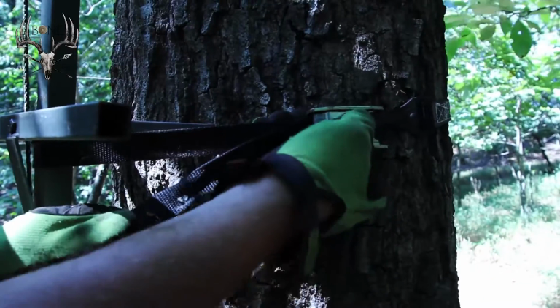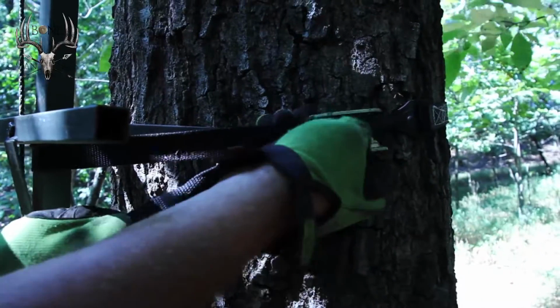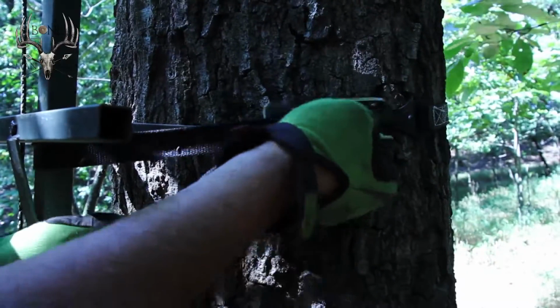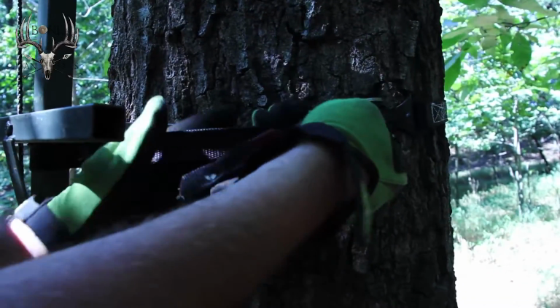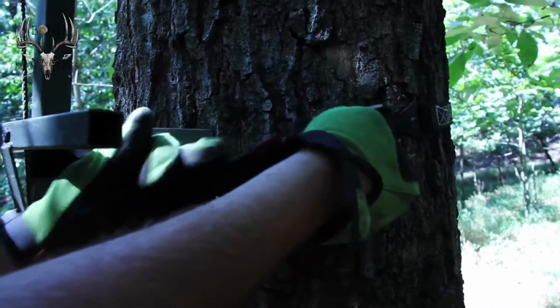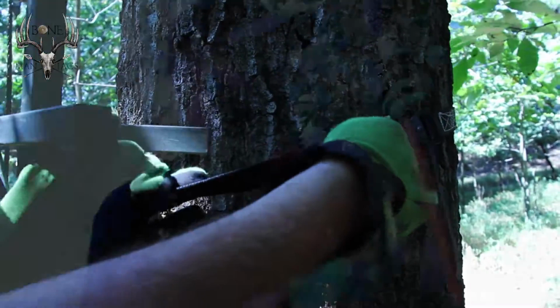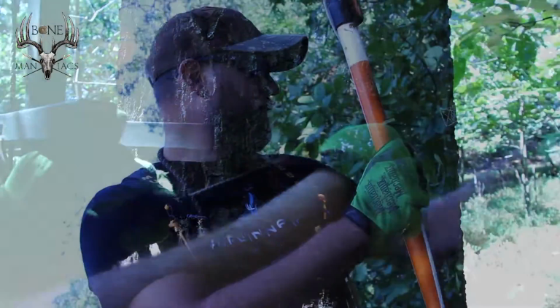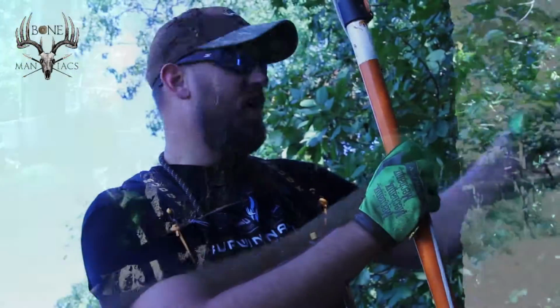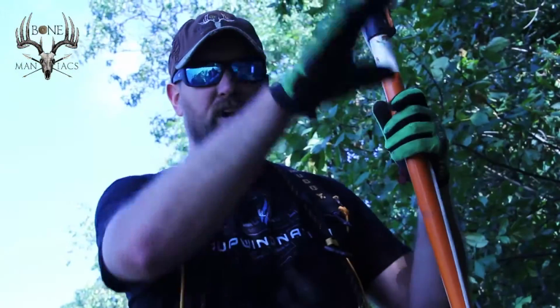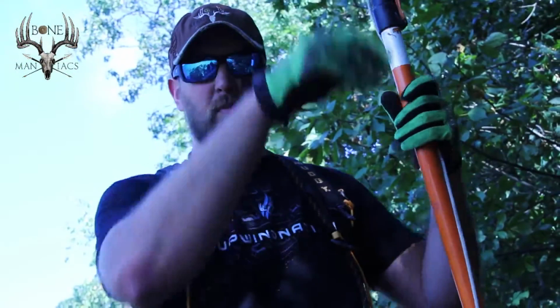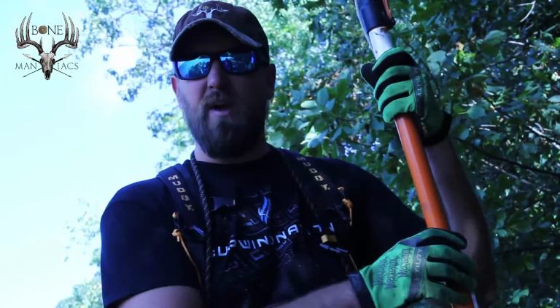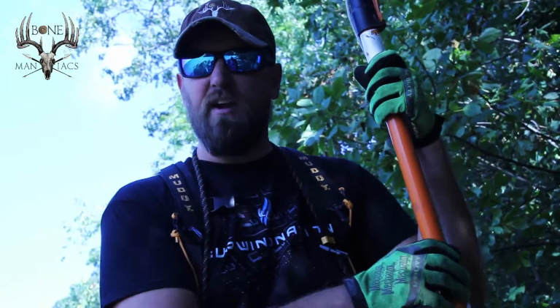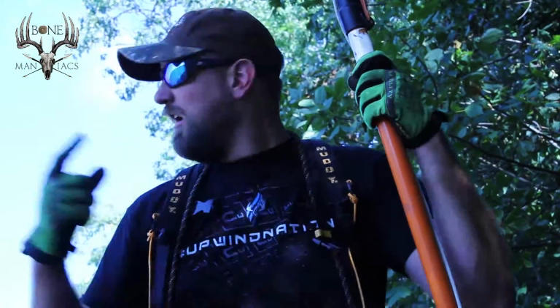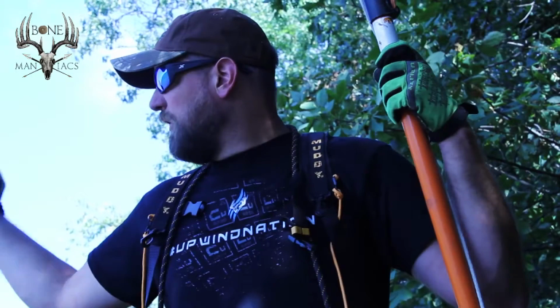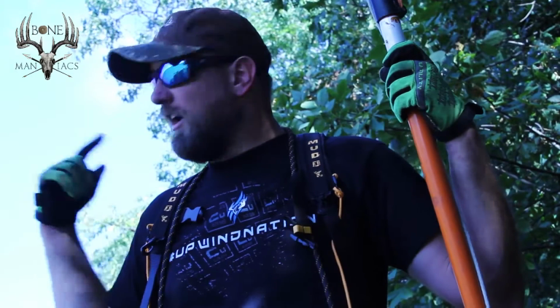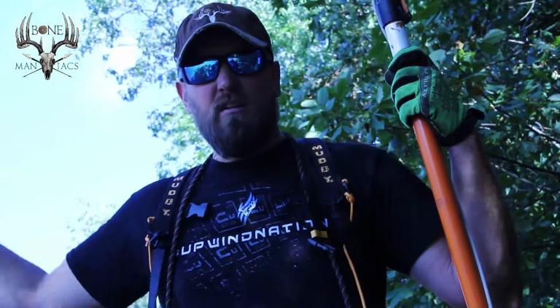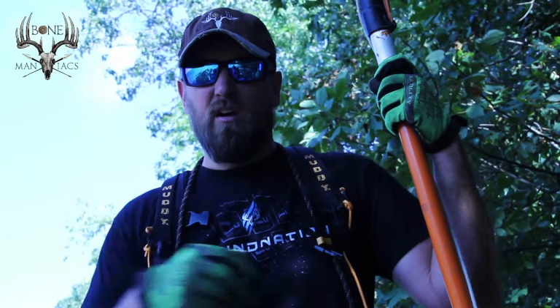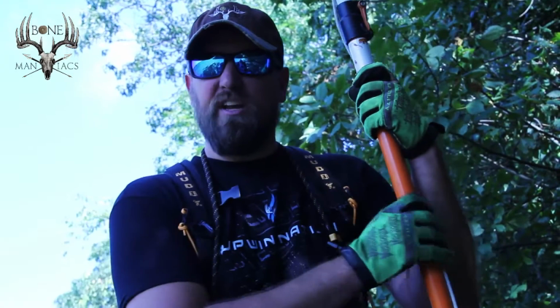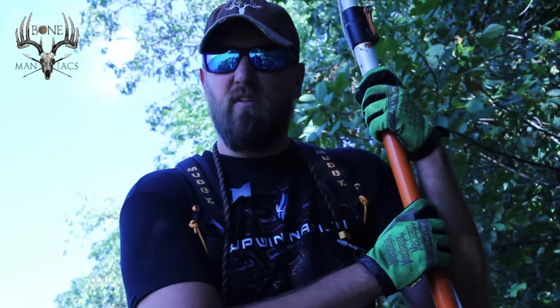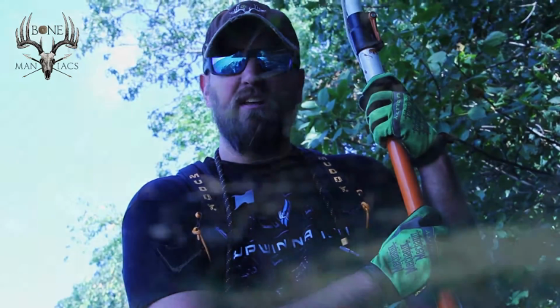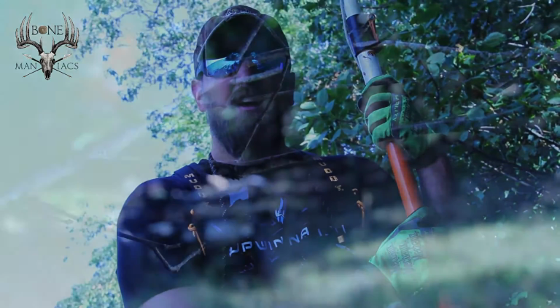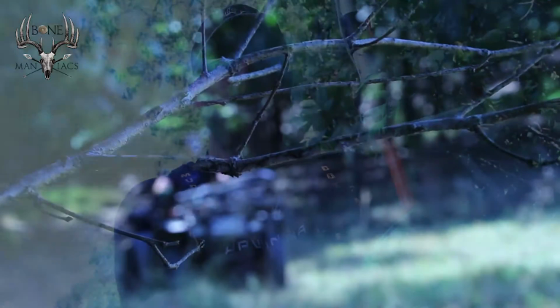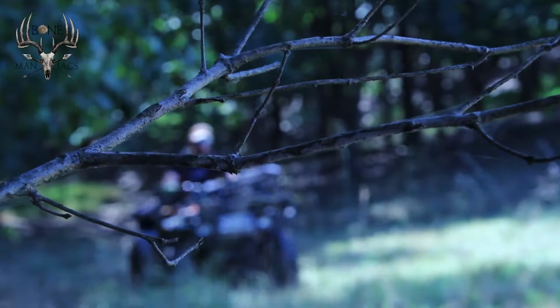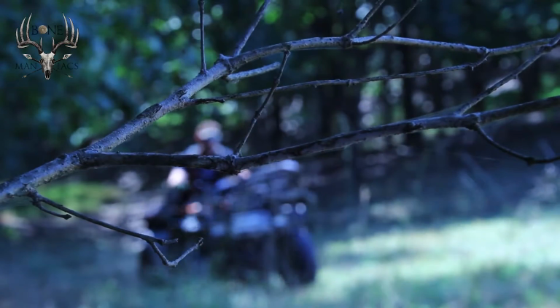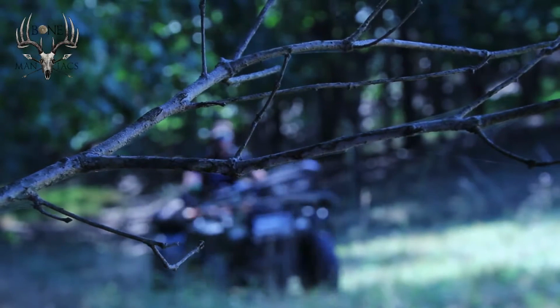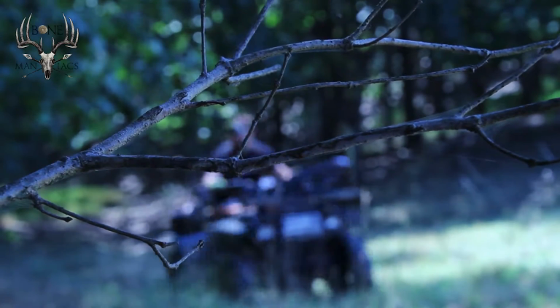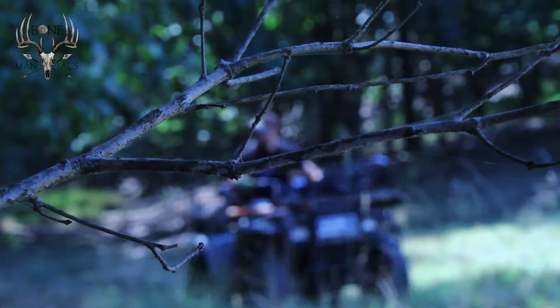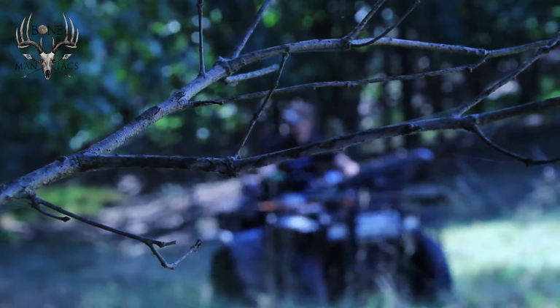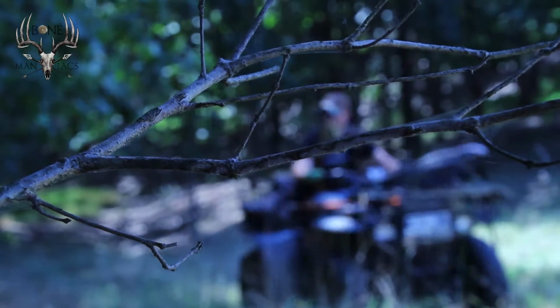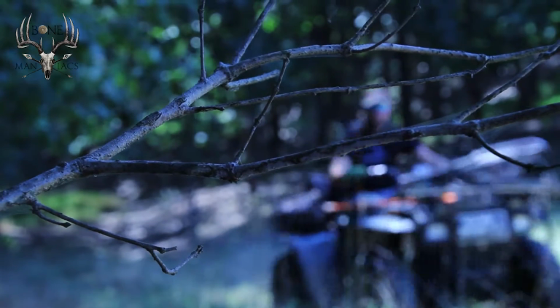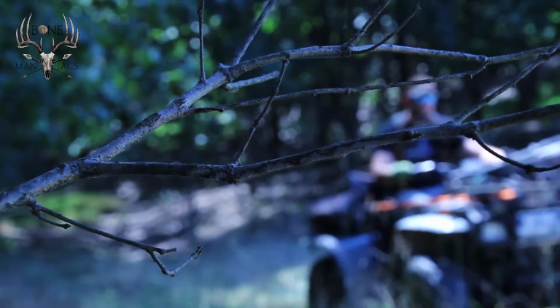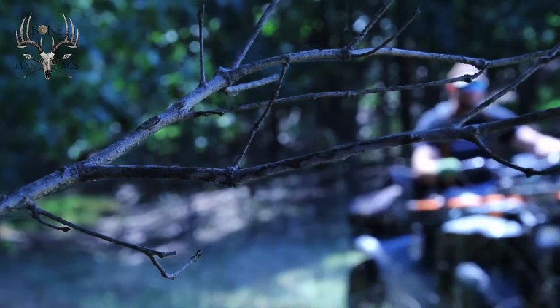Our hope is we'll catch them coming from this bottom and from the bedding area. We got a great entry and exit route in, so hopefully that minimizes our presence being known and we have a good hunt in here.